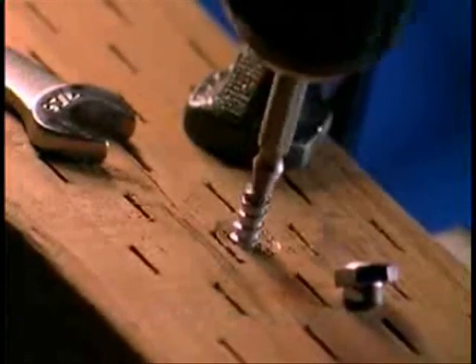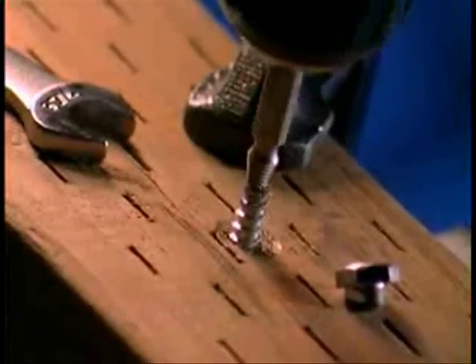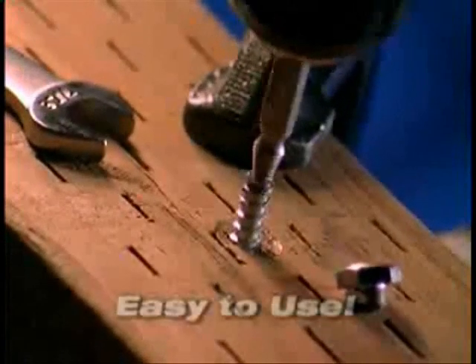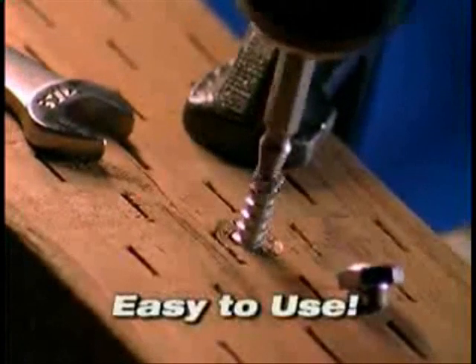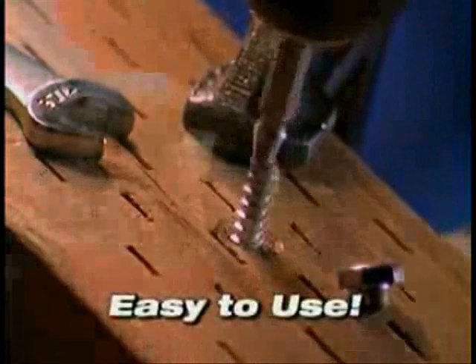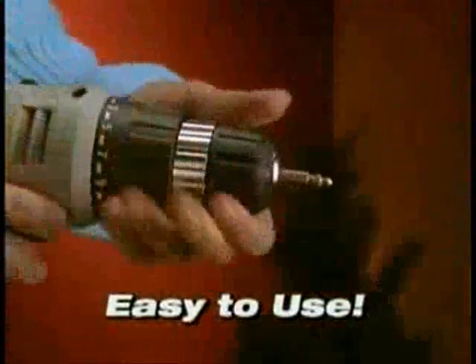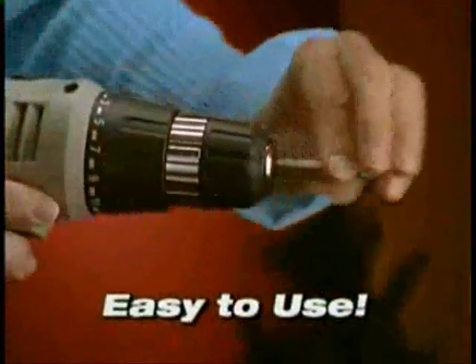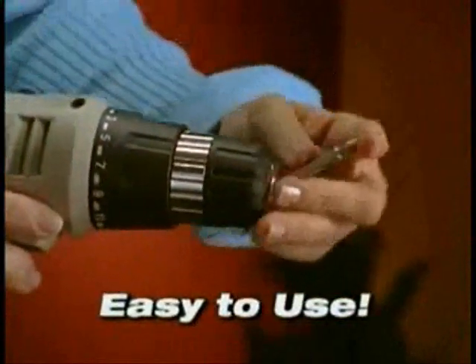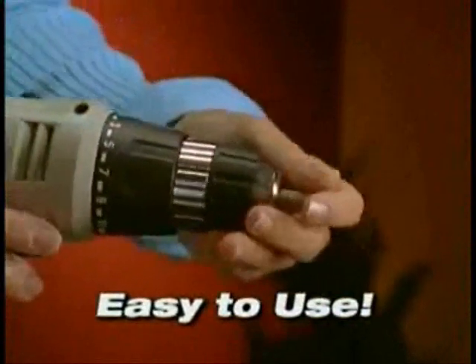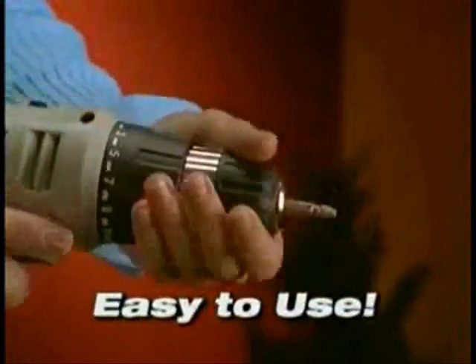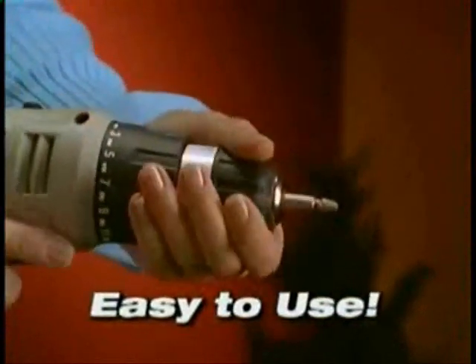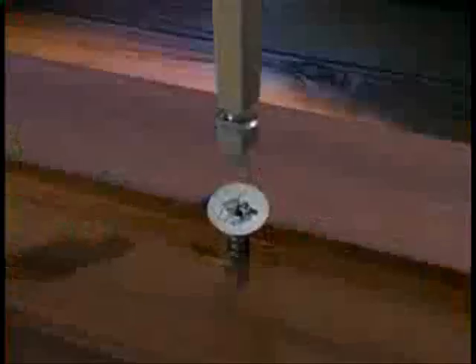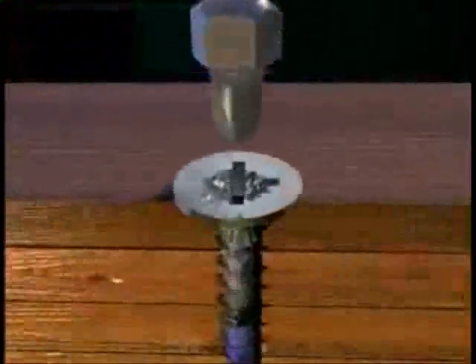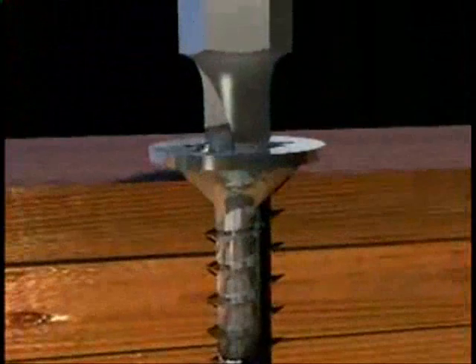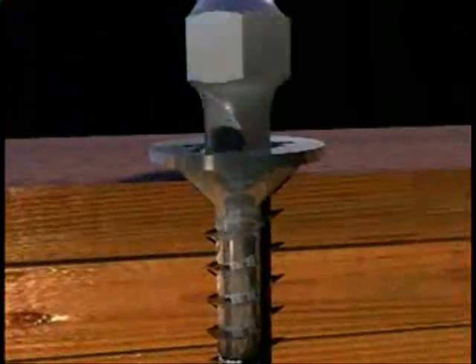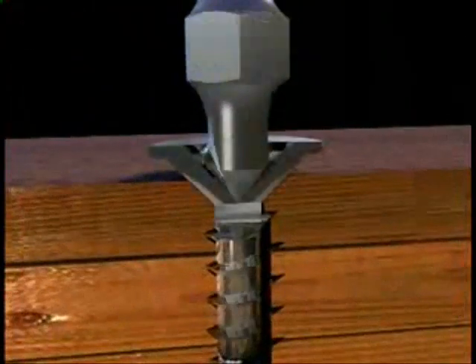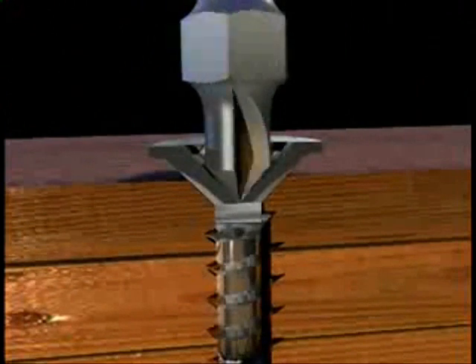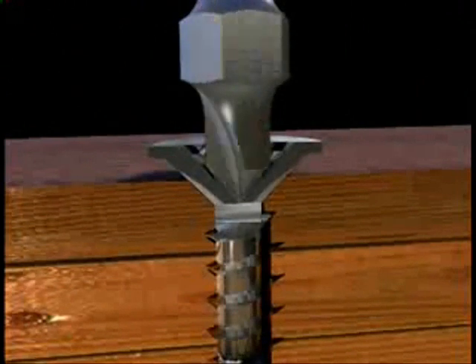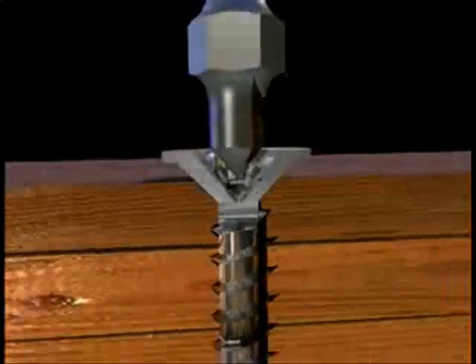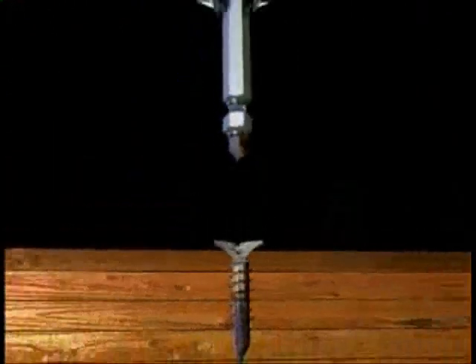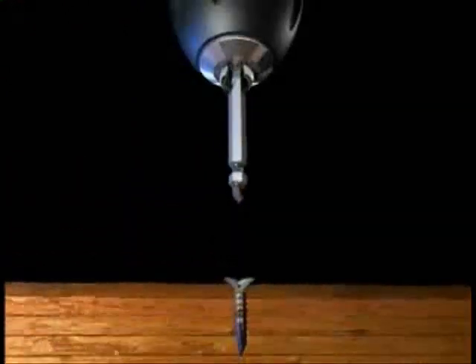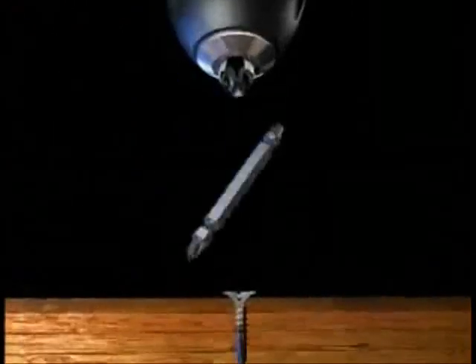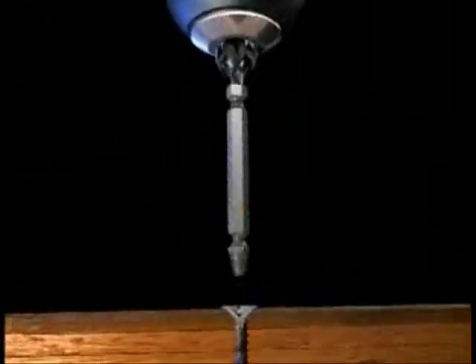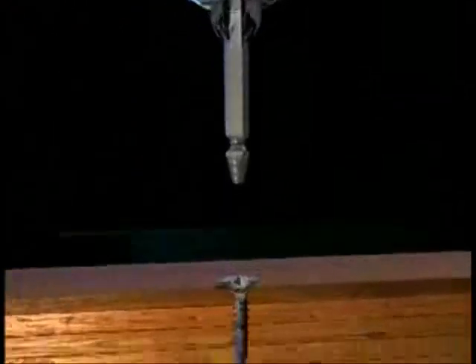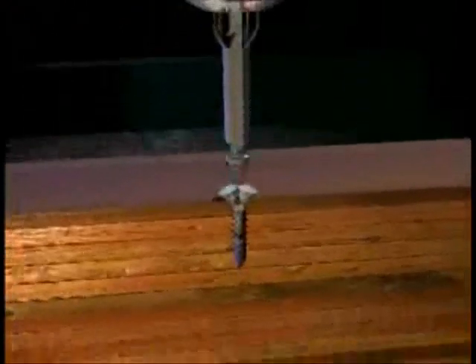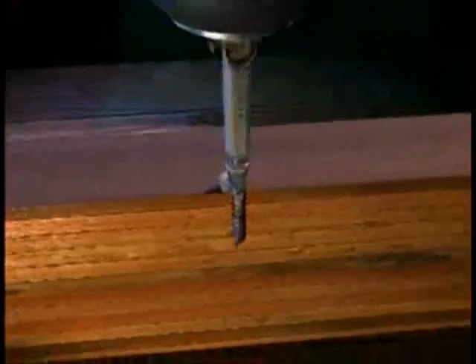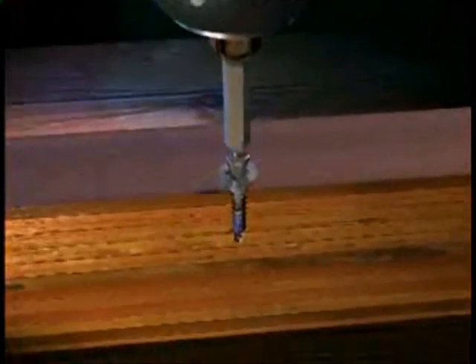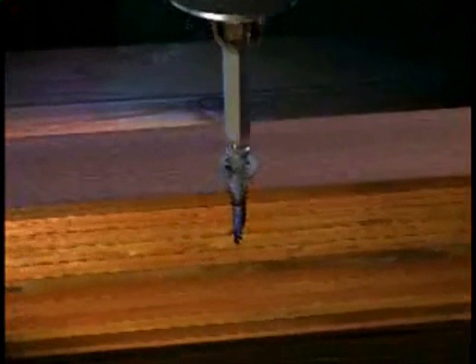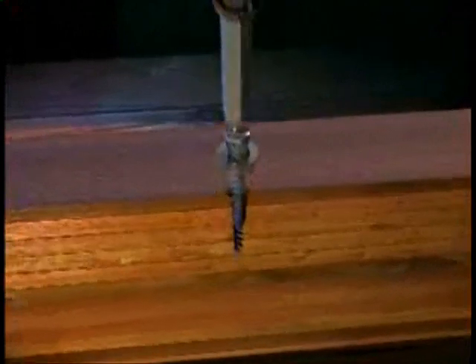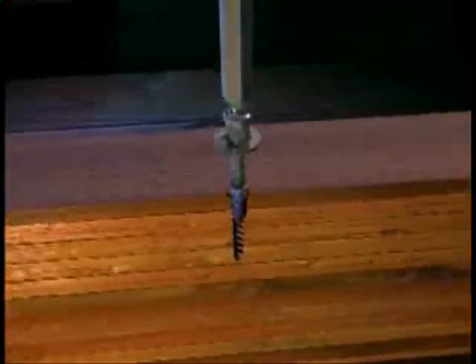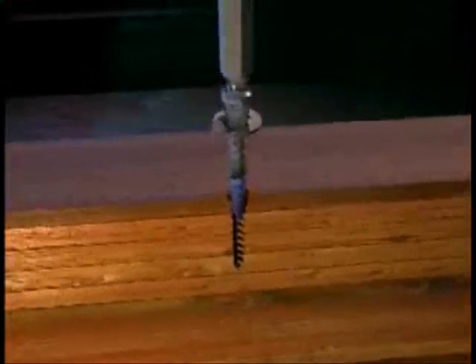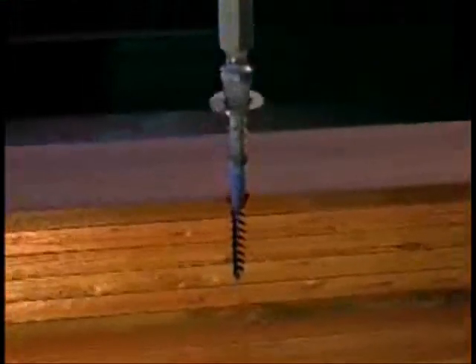The Grabbit is quick and easy to use. If you can use a drill, you can use the Grabbit. You simply drill out the damaged area with a patented cutting end. Then you flip the tool around and the extracting end pulls it right out. It's that simple. It's that easy.